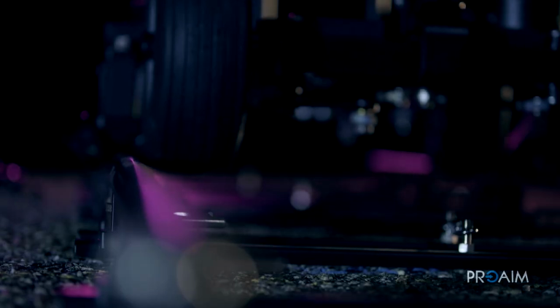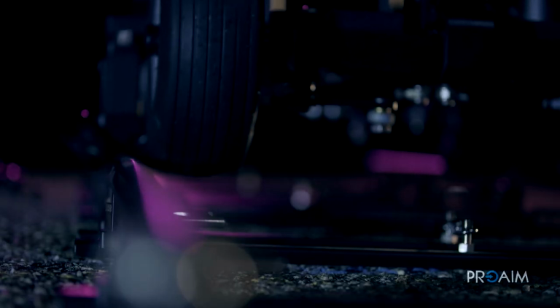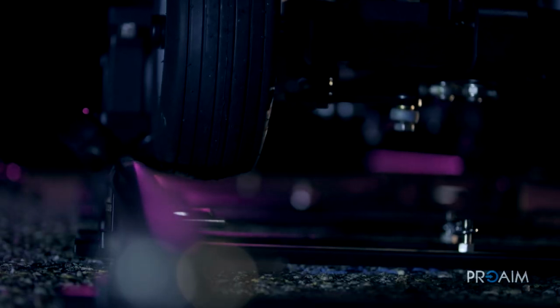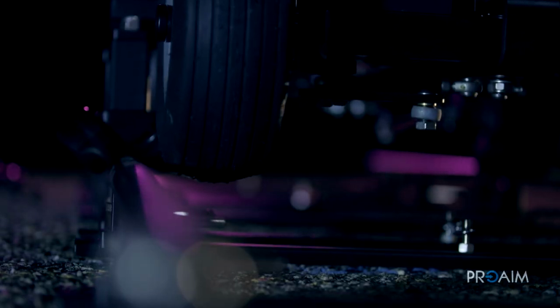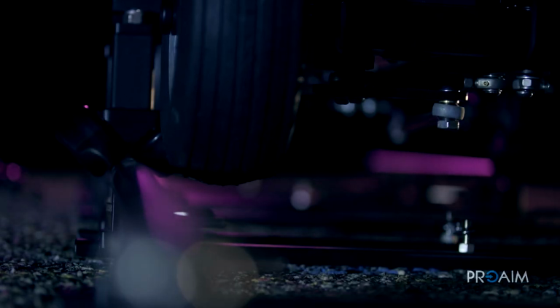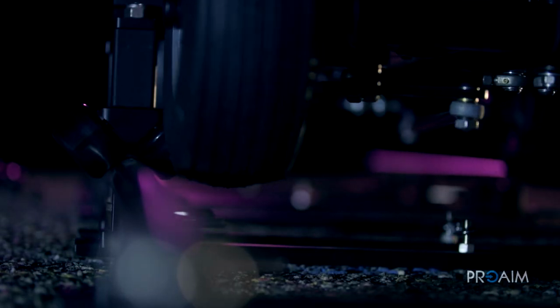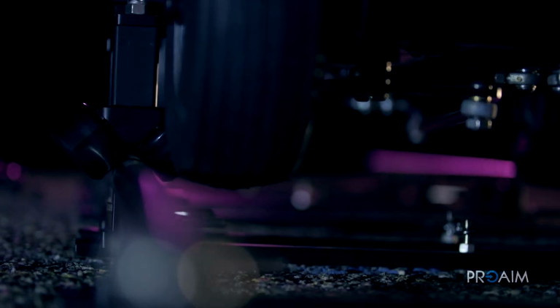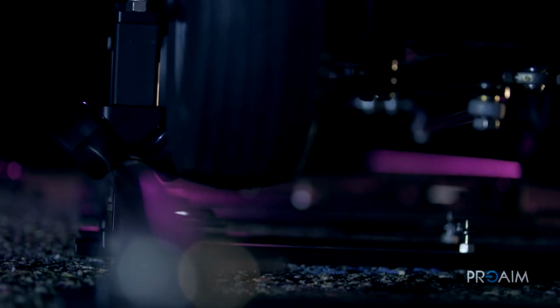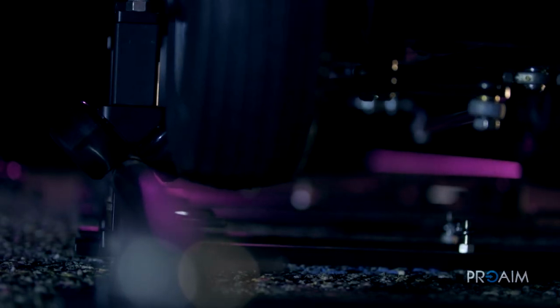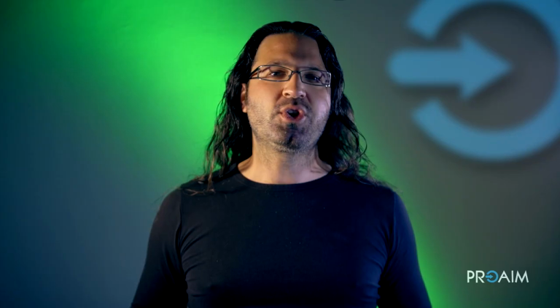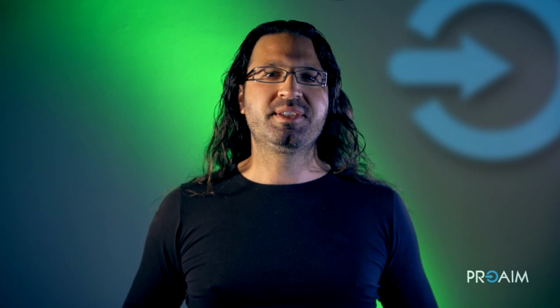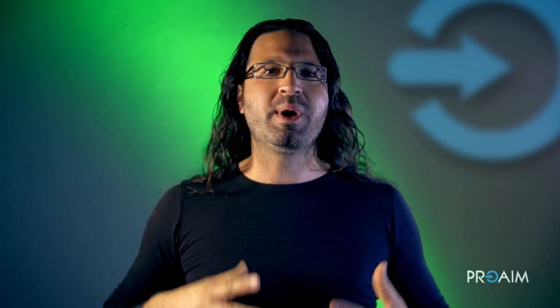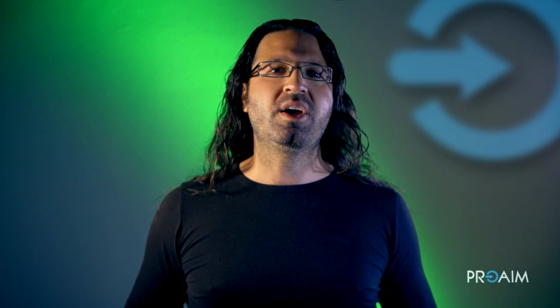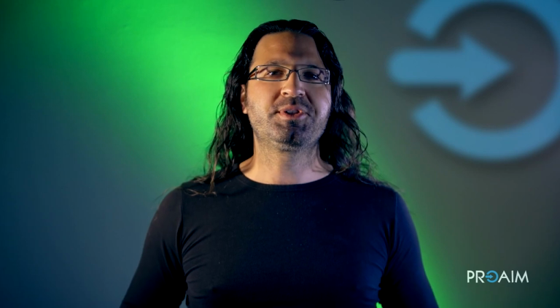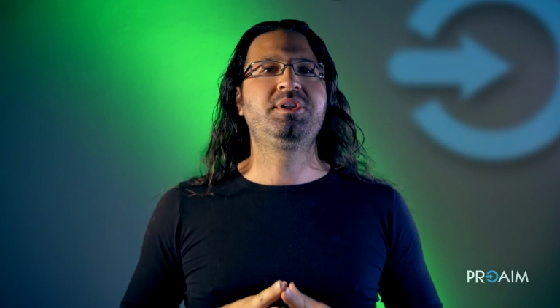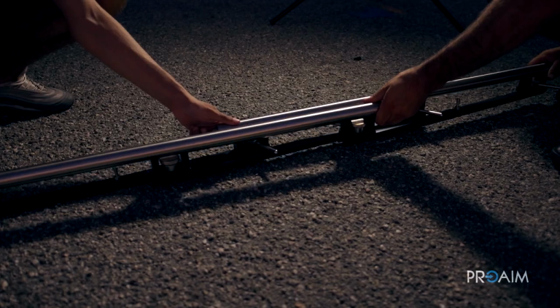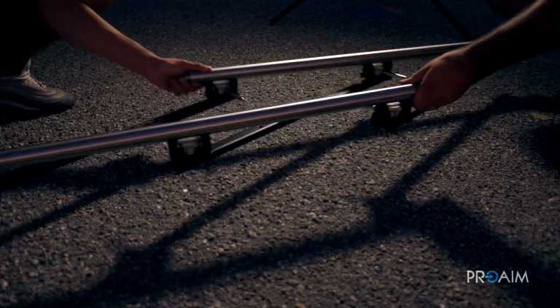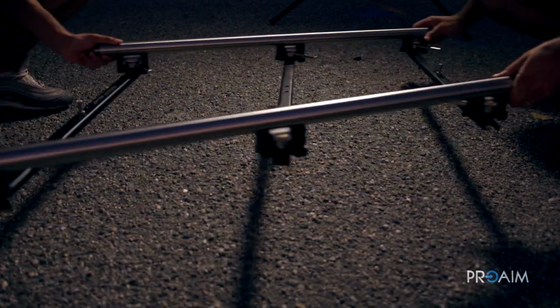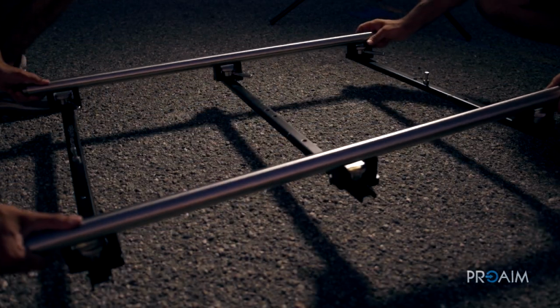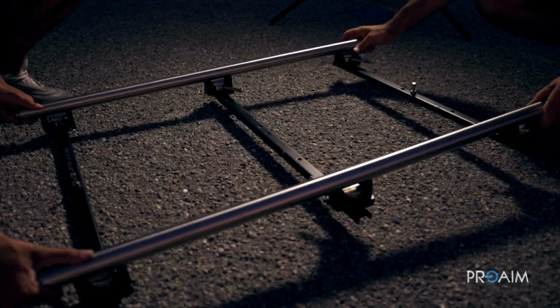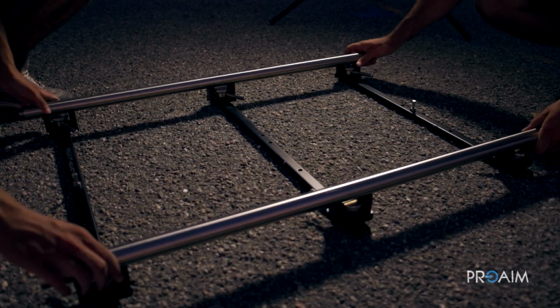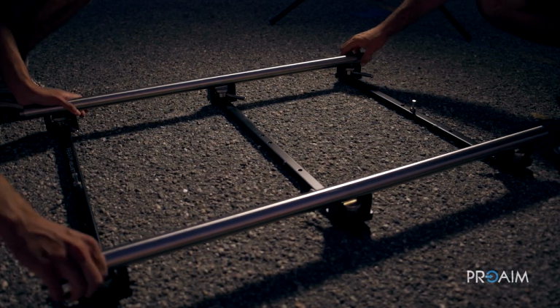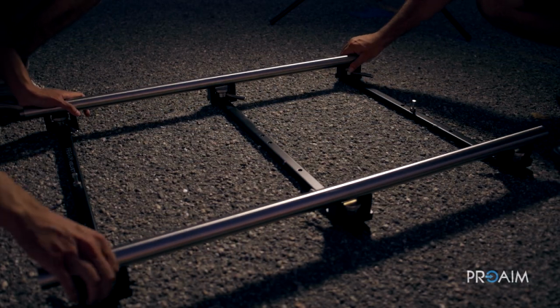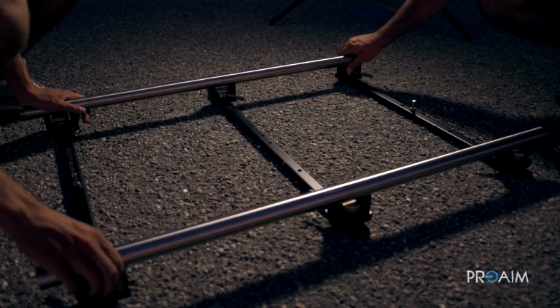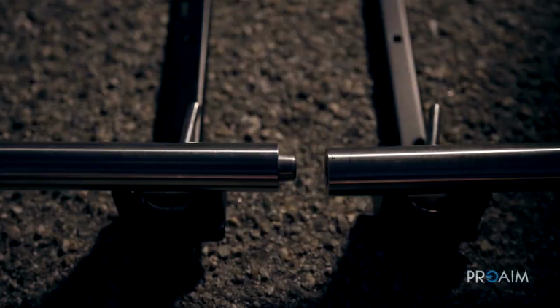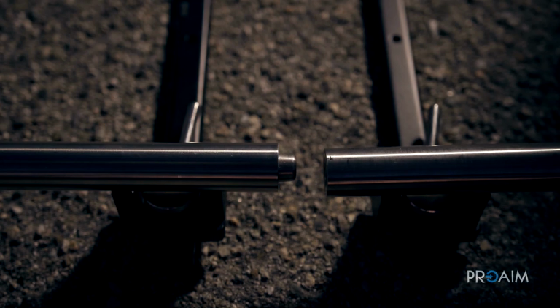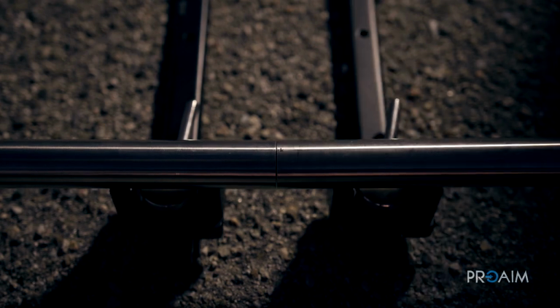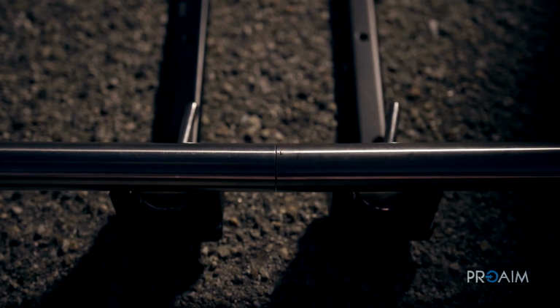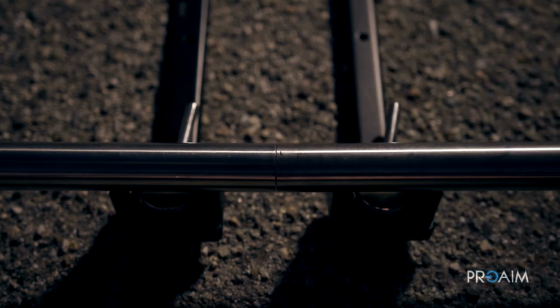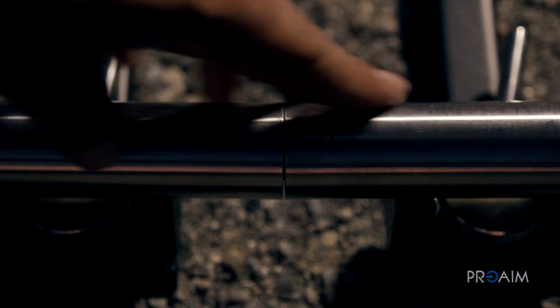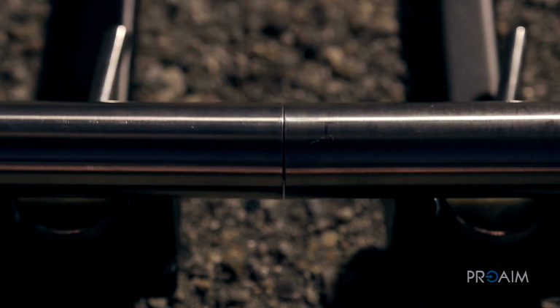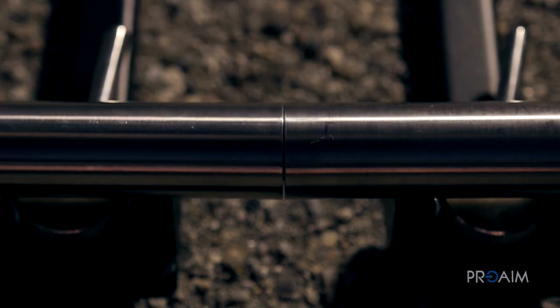ProAIM Velvet Steel Dolly Tracks is my choice when it comes to dollies for the best stability, durability and sturdiness. They simply never get old.